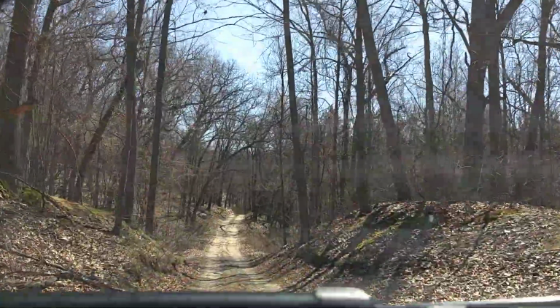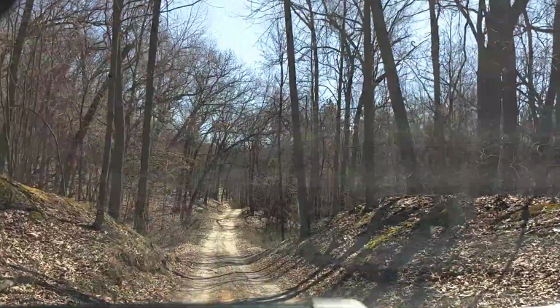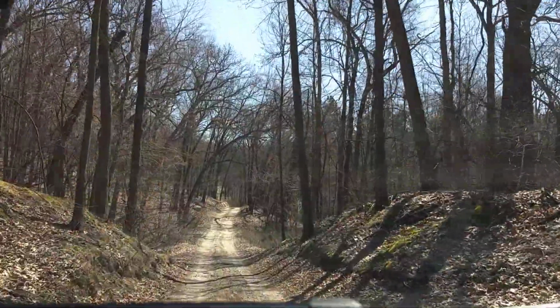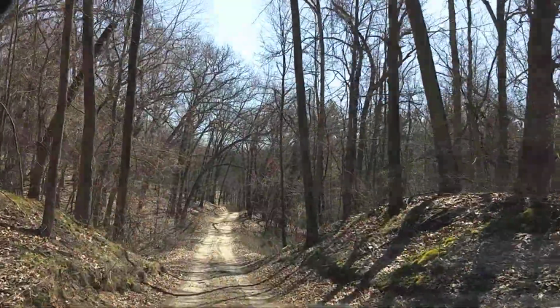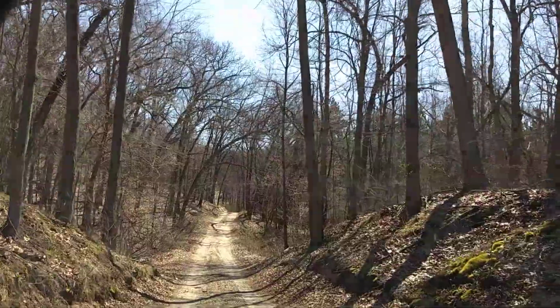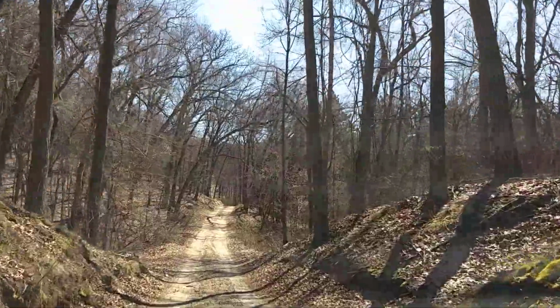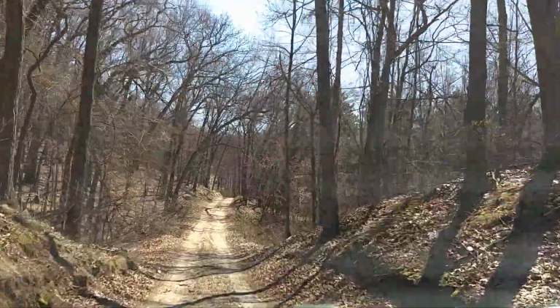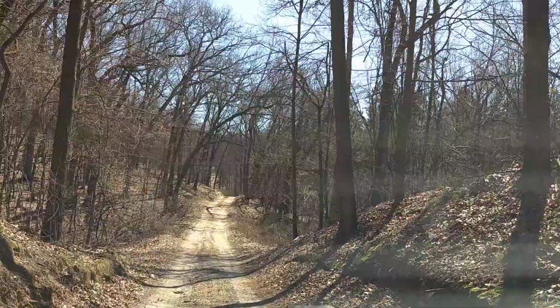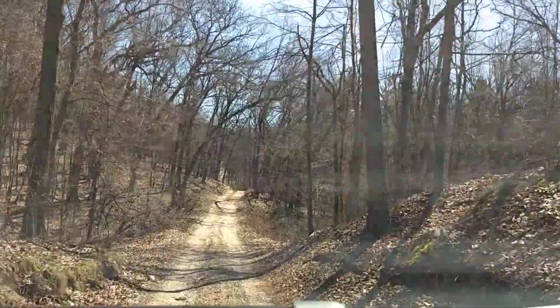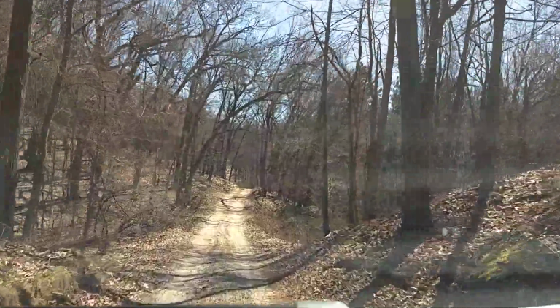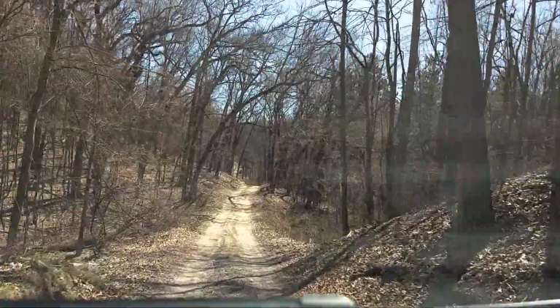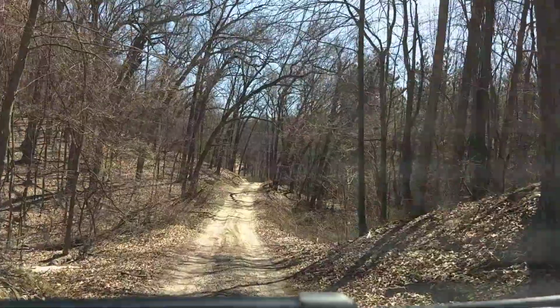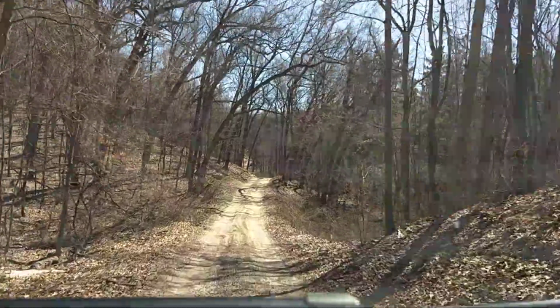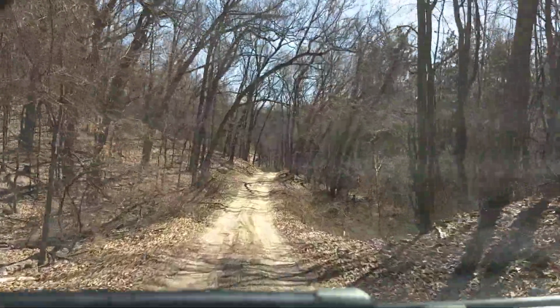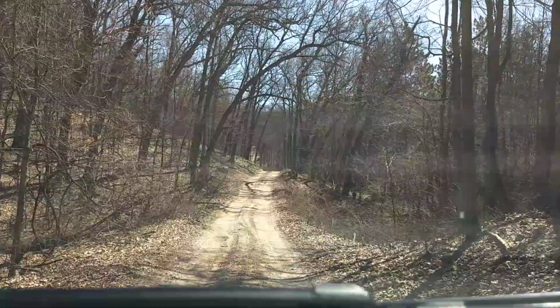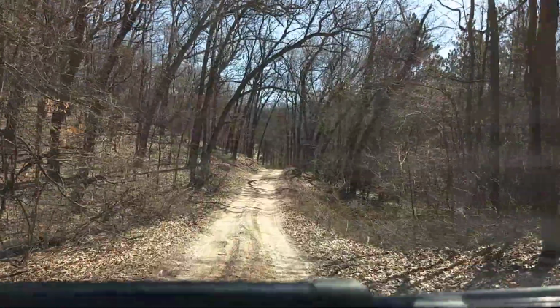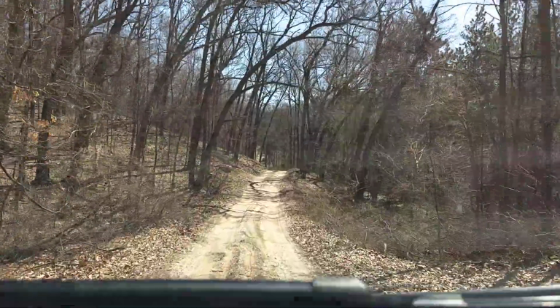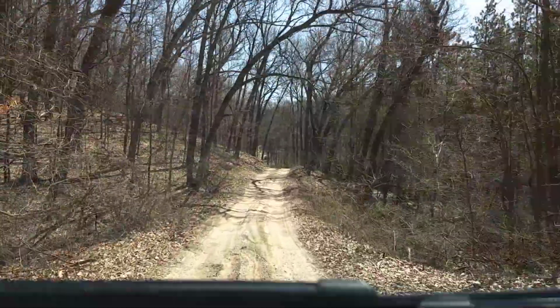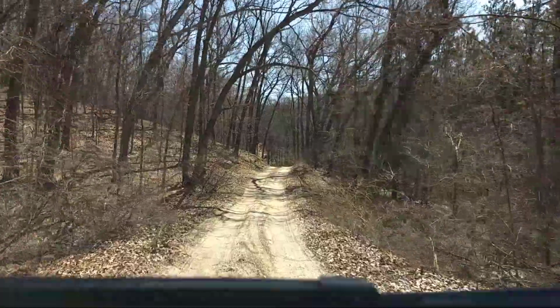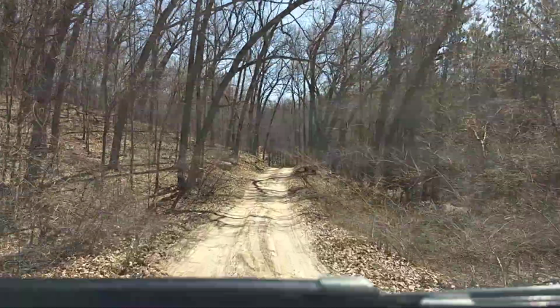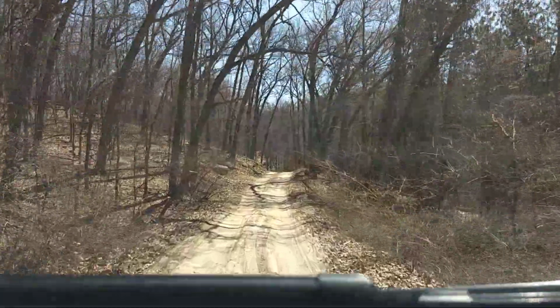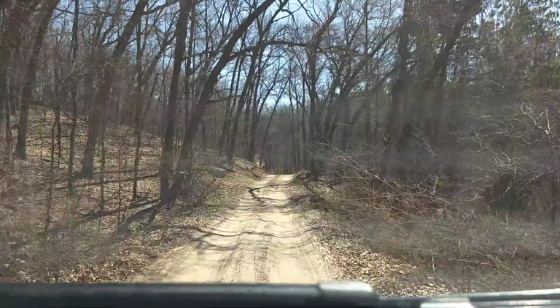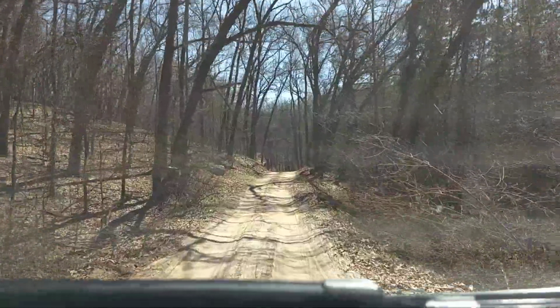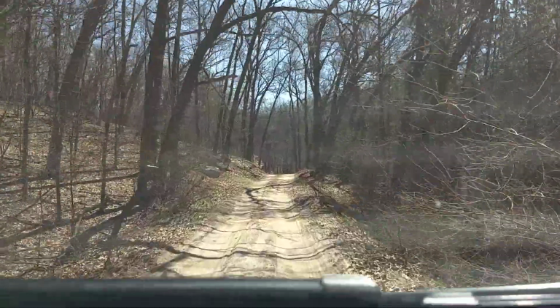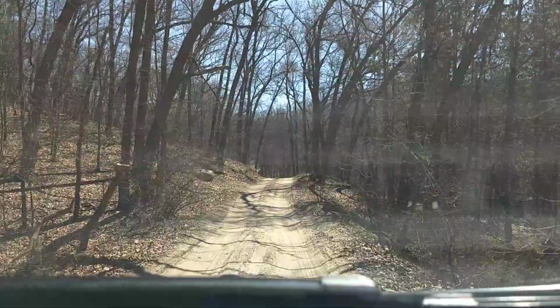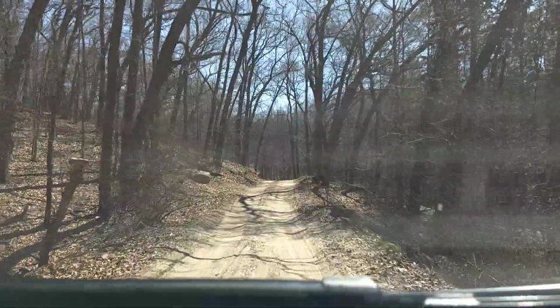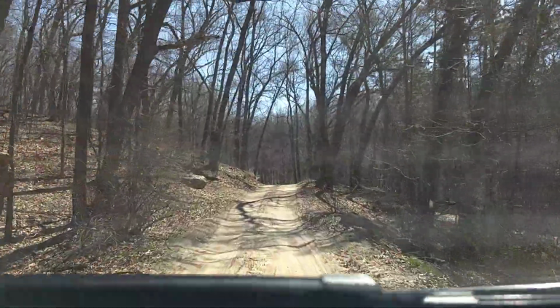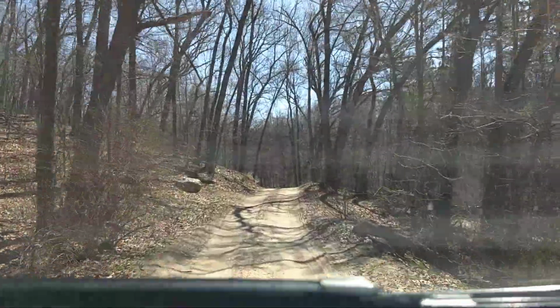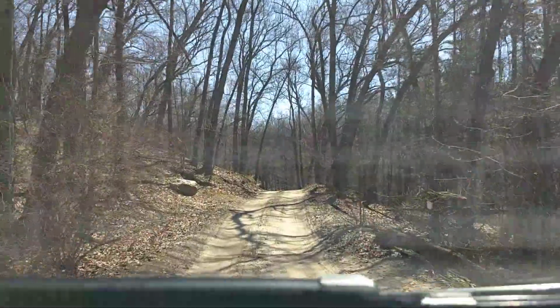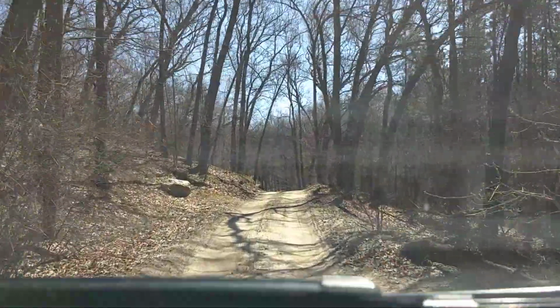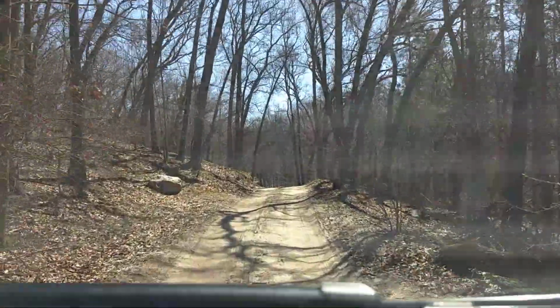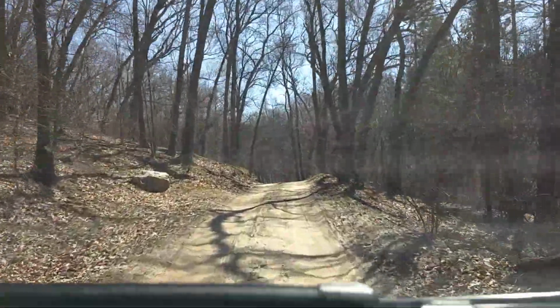Maybe I'll do it someday after I've already dragged the side of the truck against something. But for now, it's scratched, but it ain't done to us.